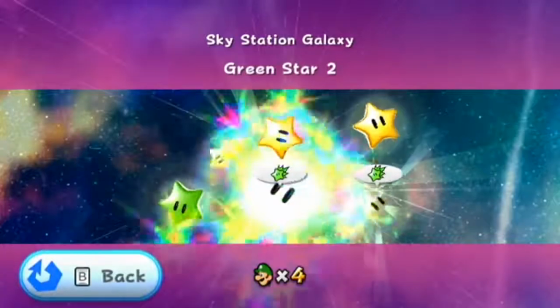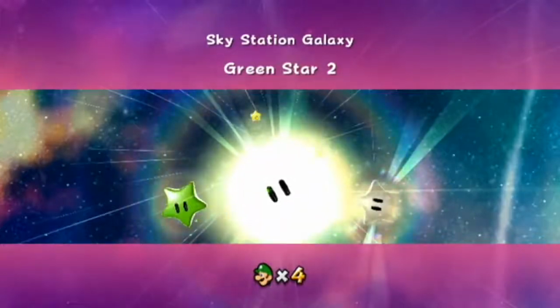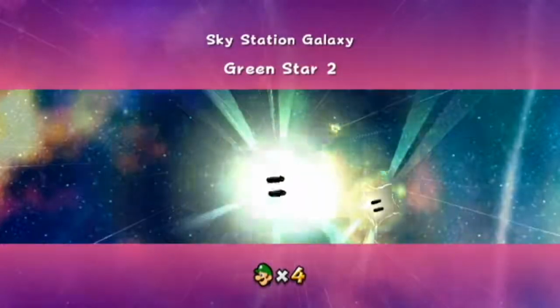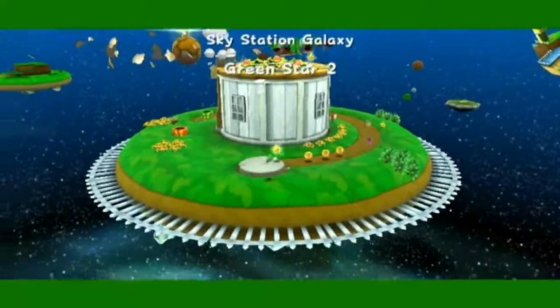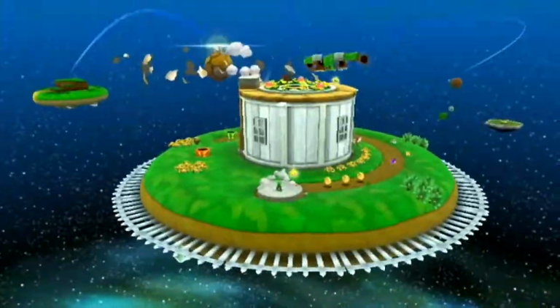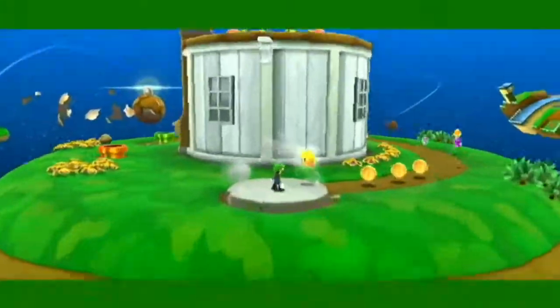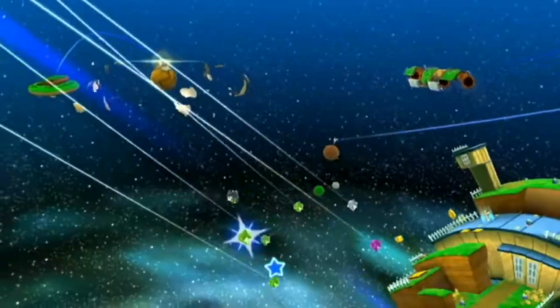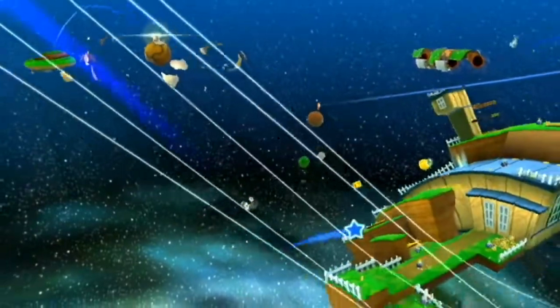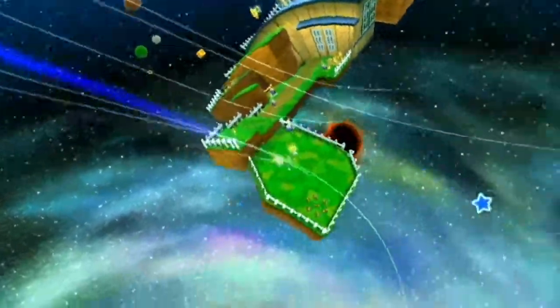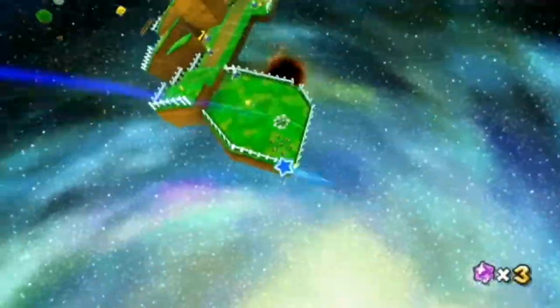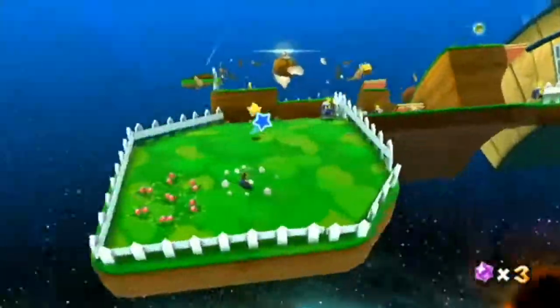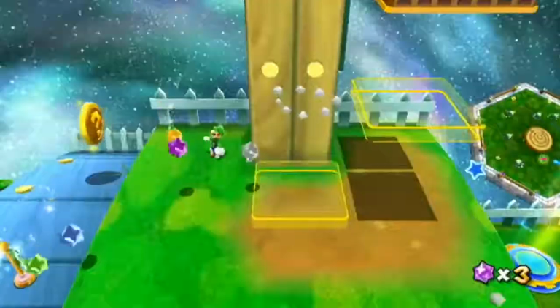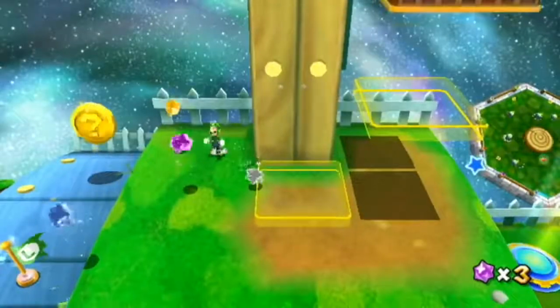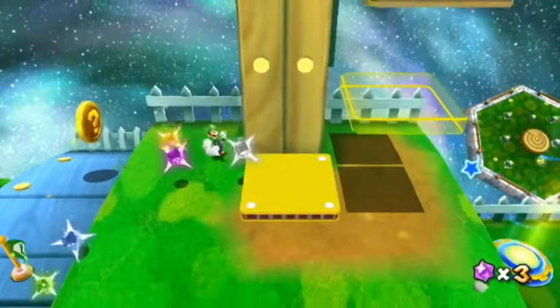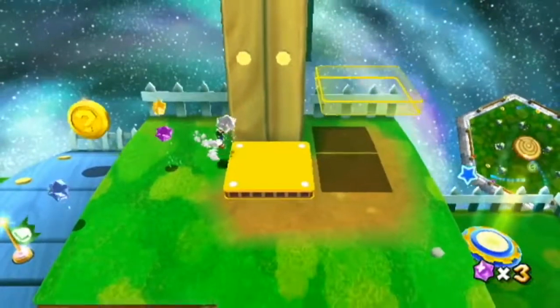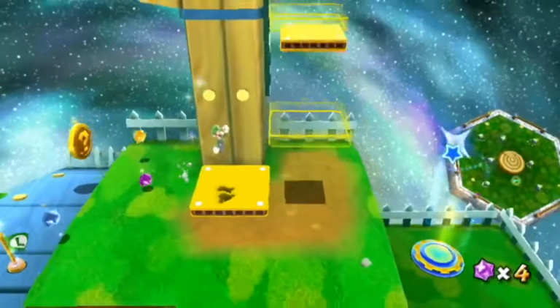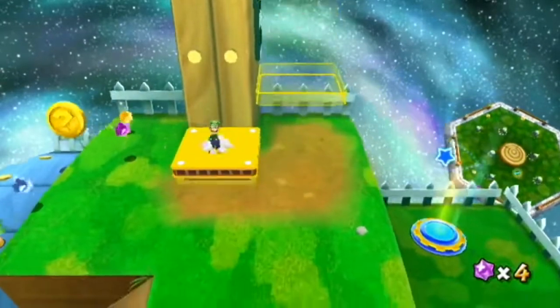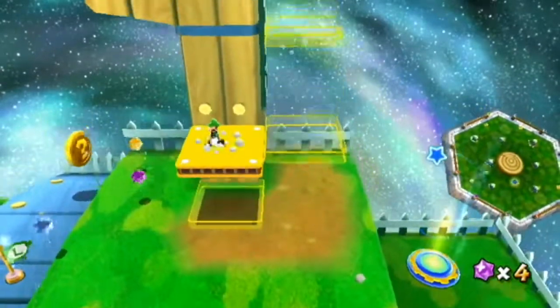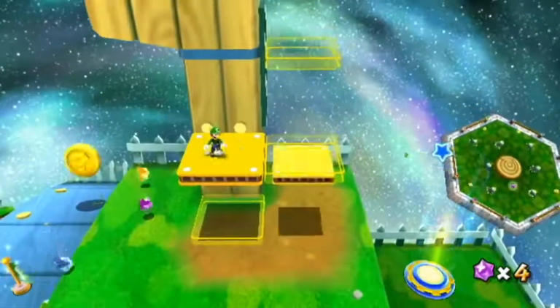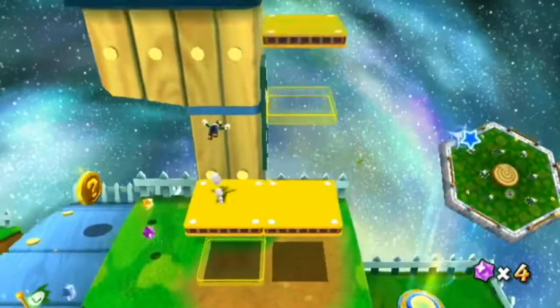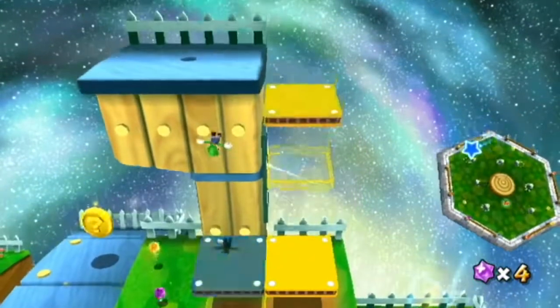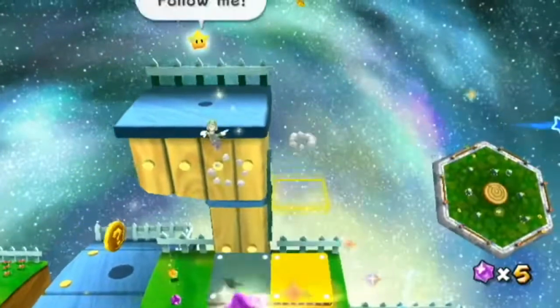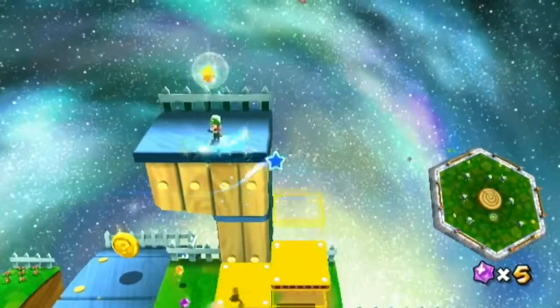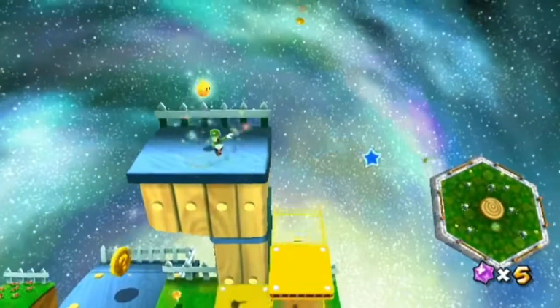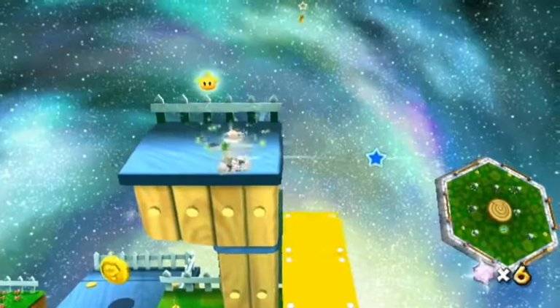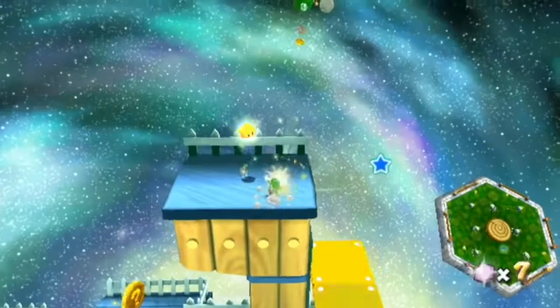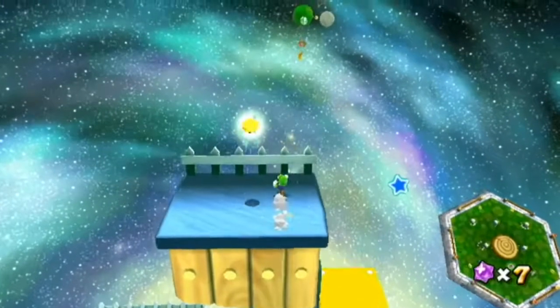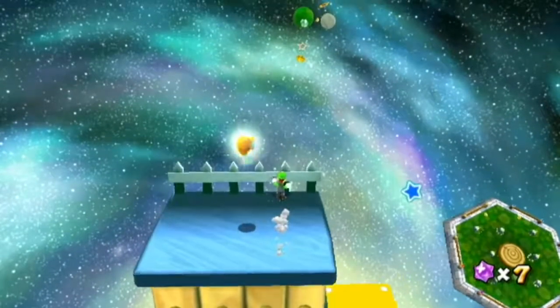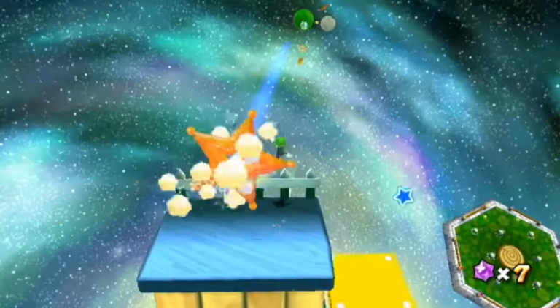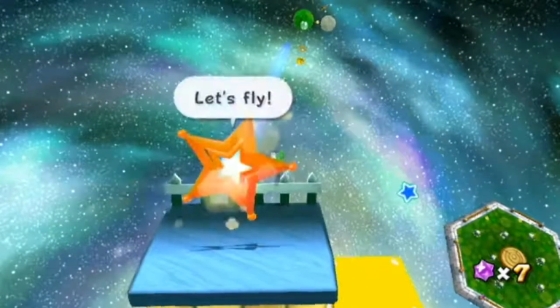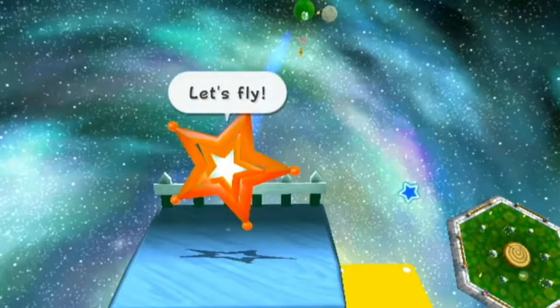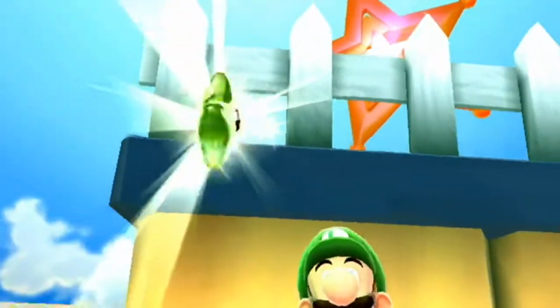Okay, star number 2. You're going to want to progress through the level until you get to this planet, and once you get to these yellow platforms you're going to want to make your way to the top and then jump off the other side and it'll be right there.